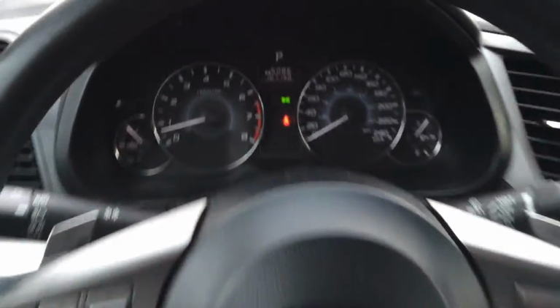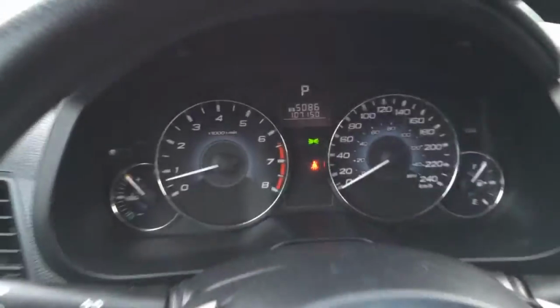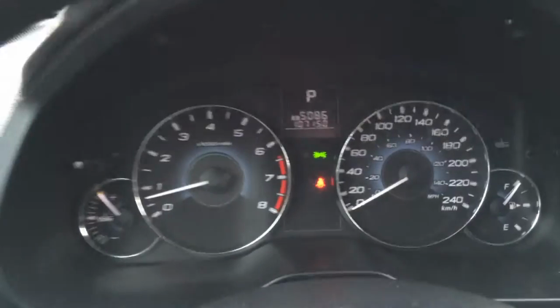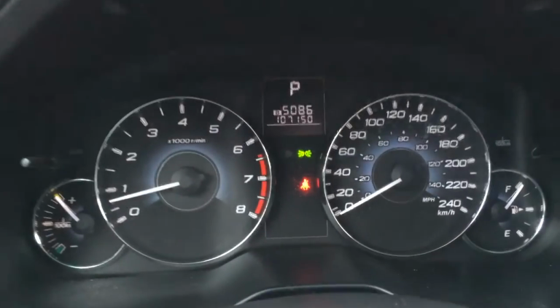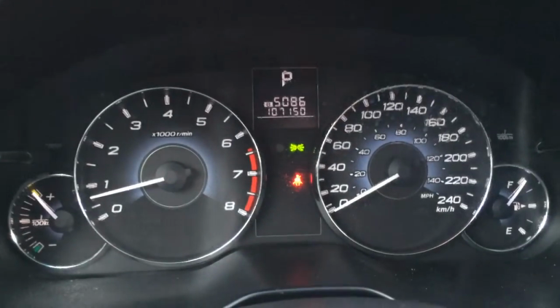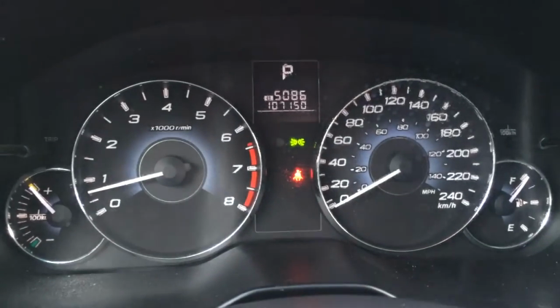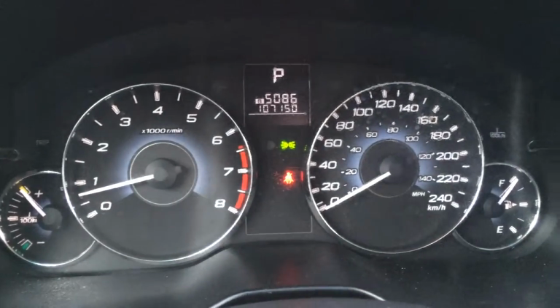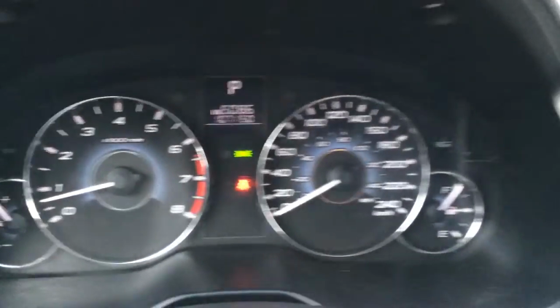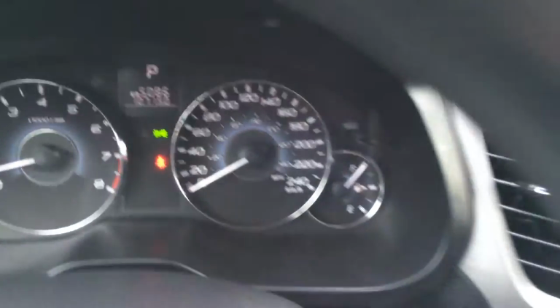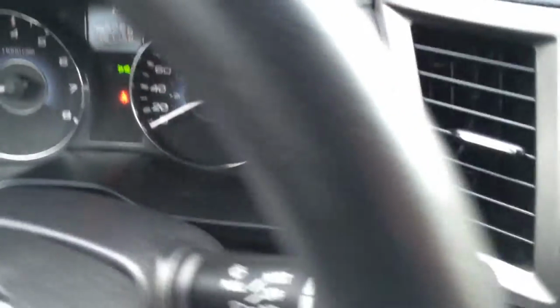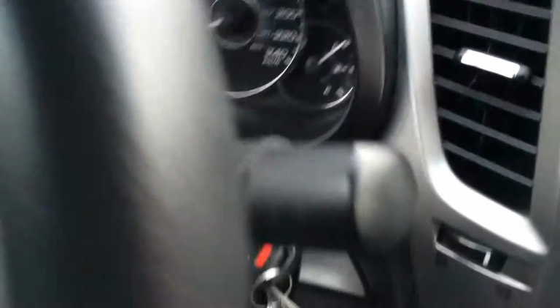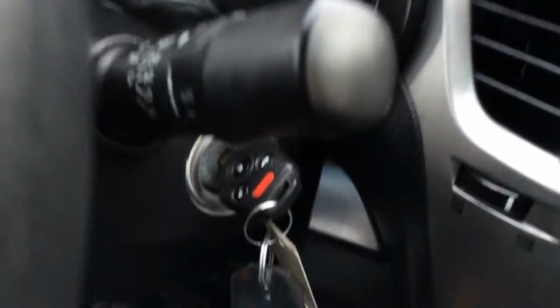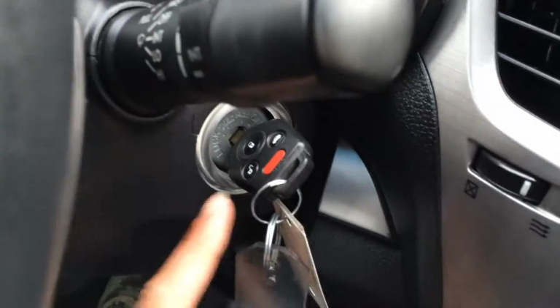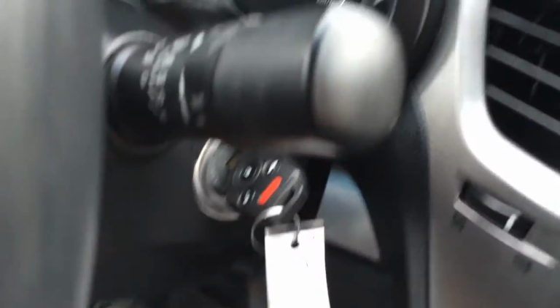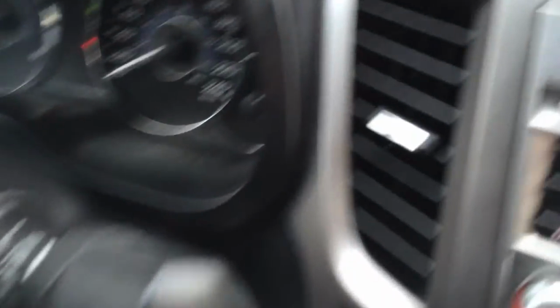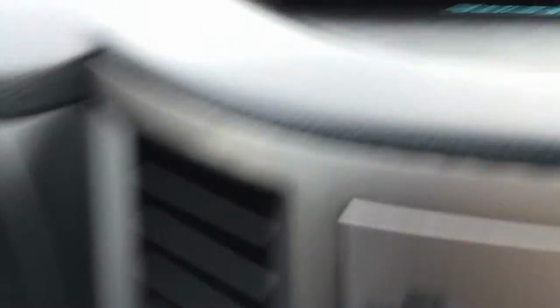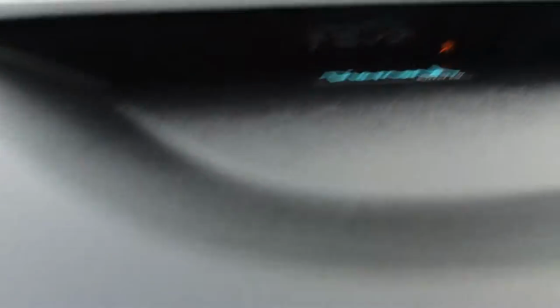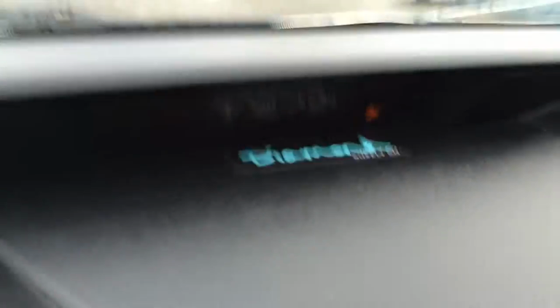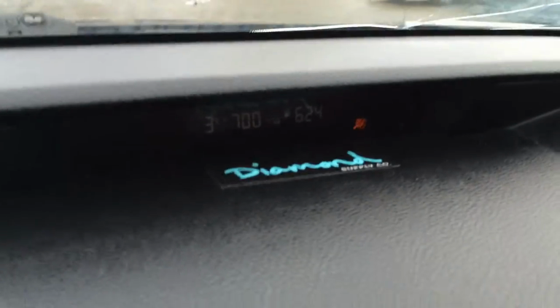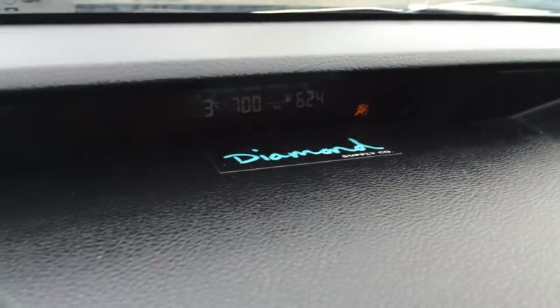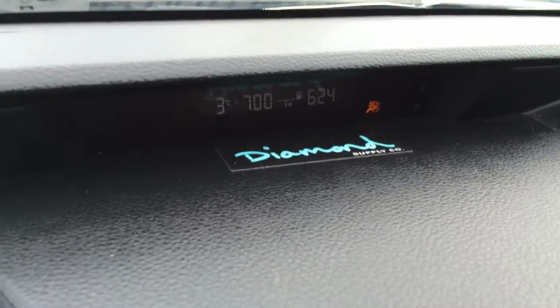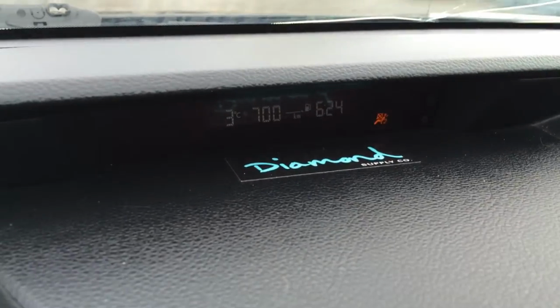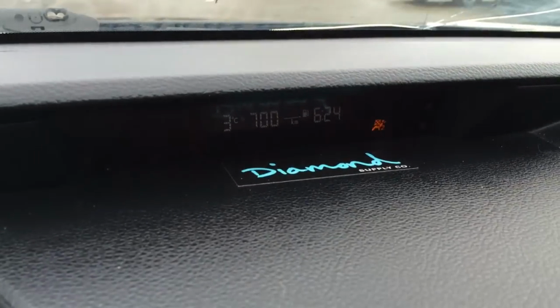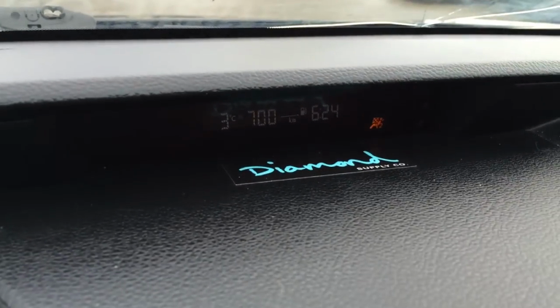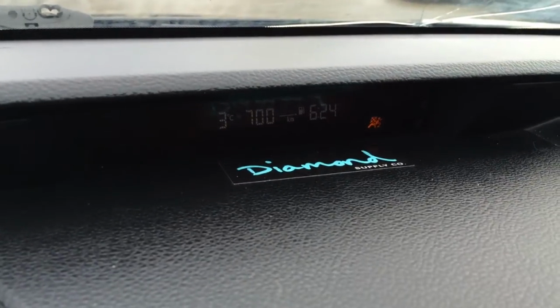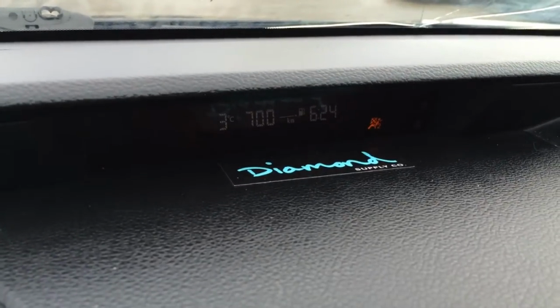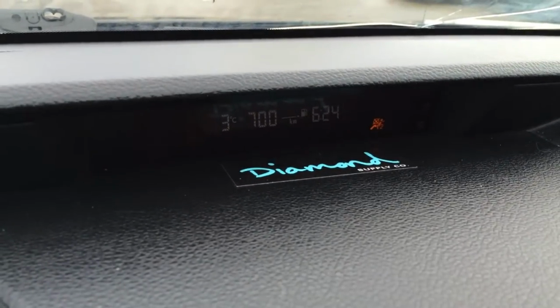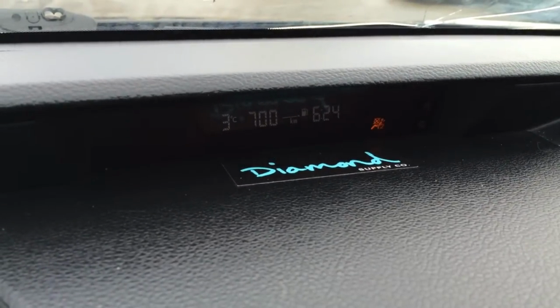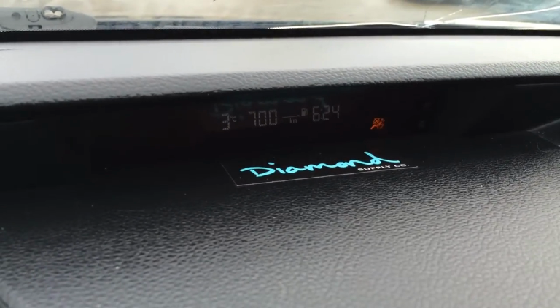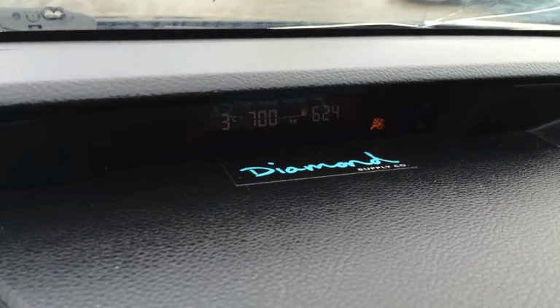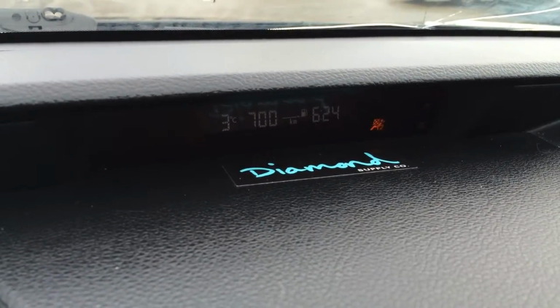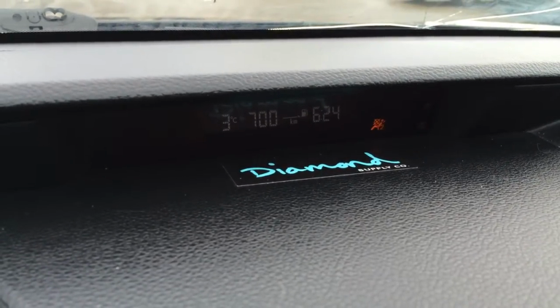You have an odometer and trip display, and key ignition. The display screen up top gives some vehicle information, time, and outside temperature gauge.